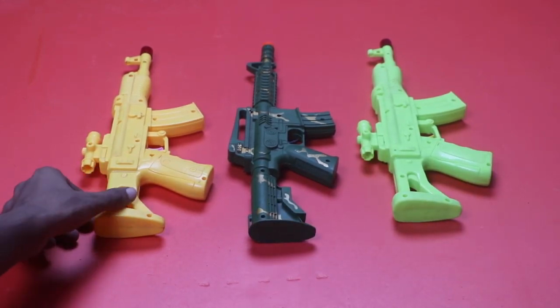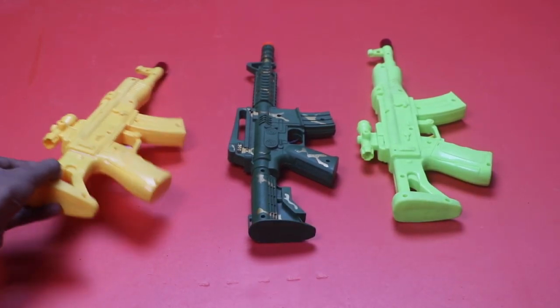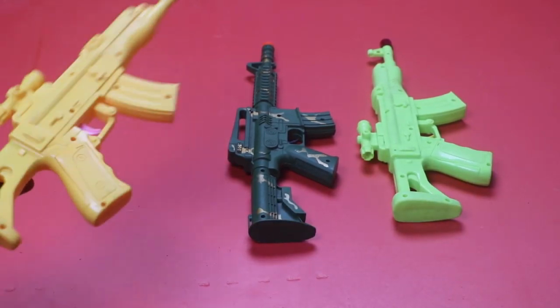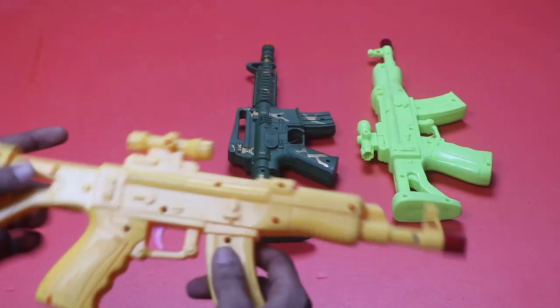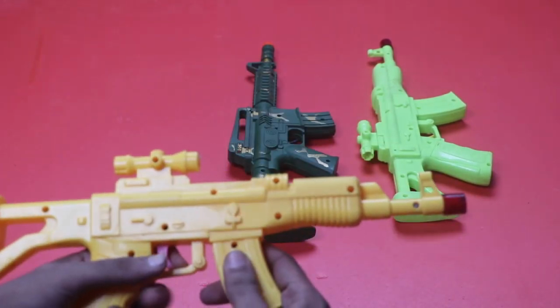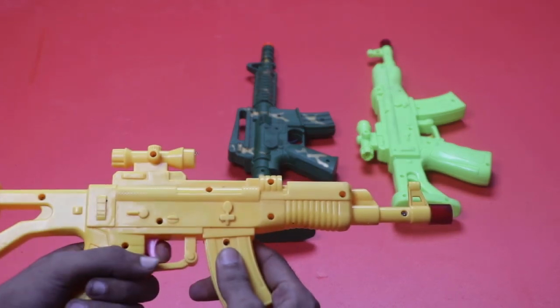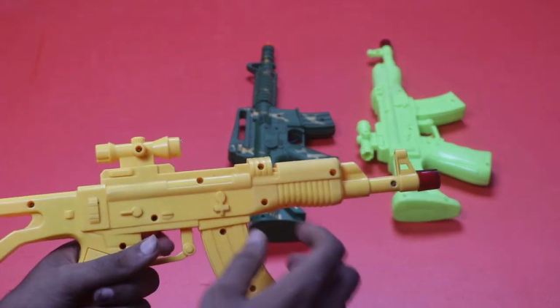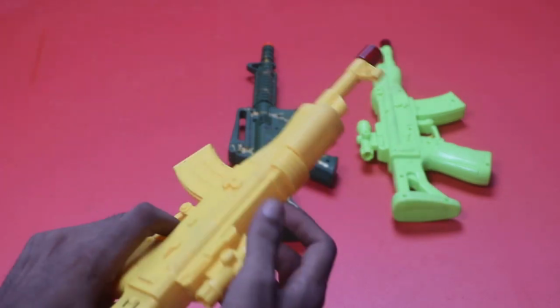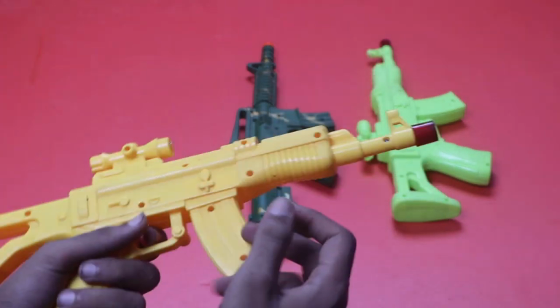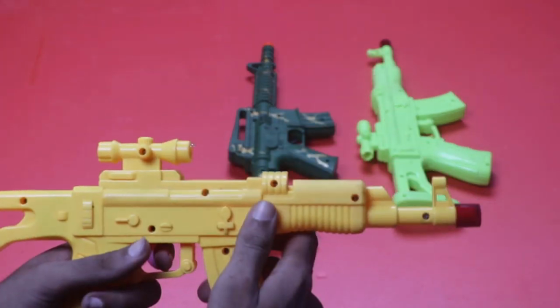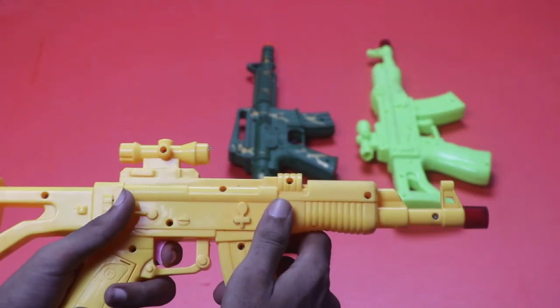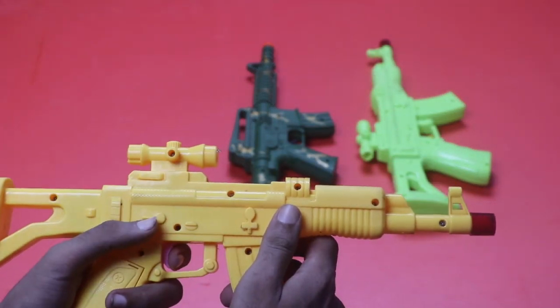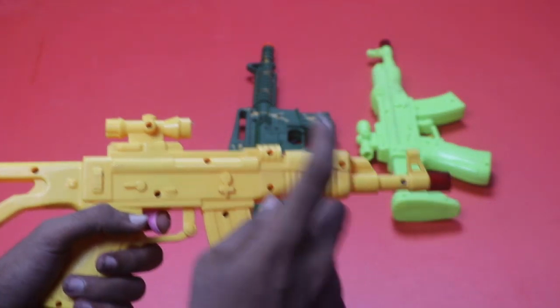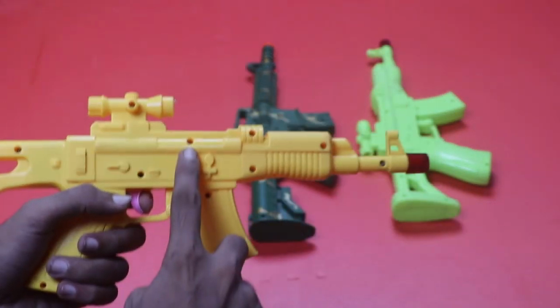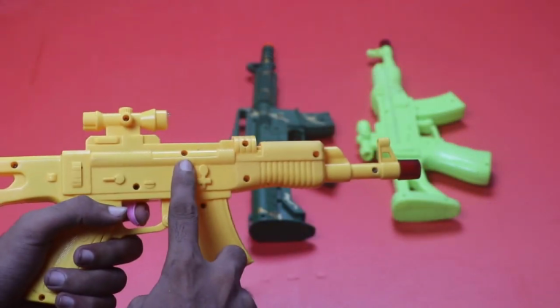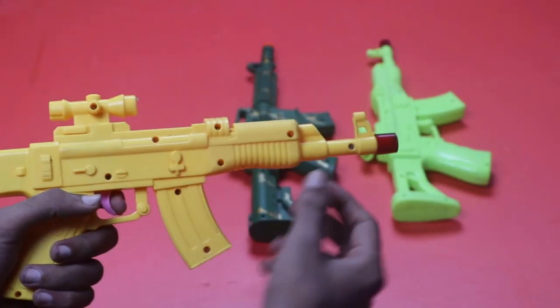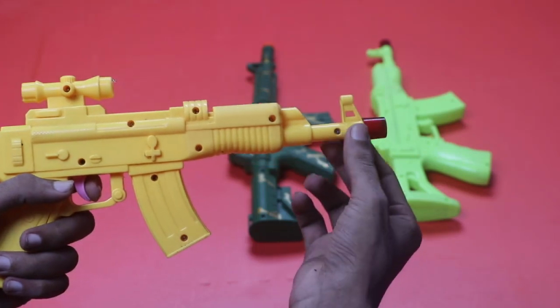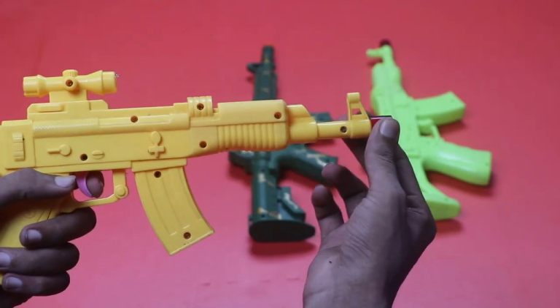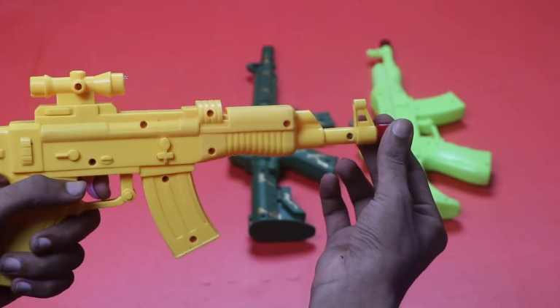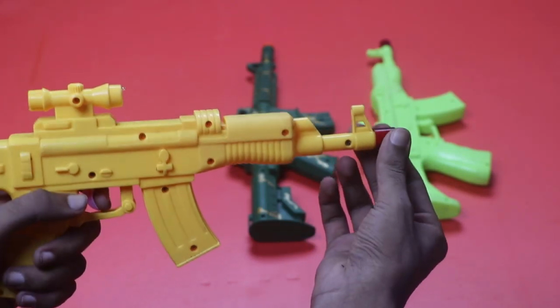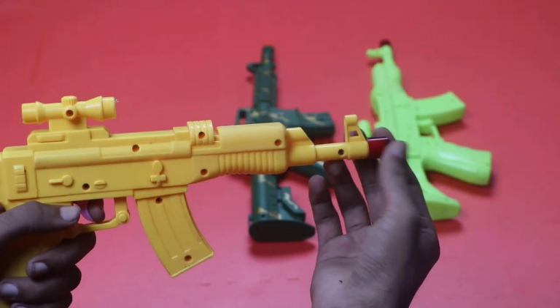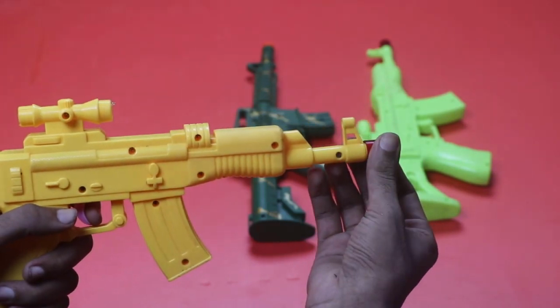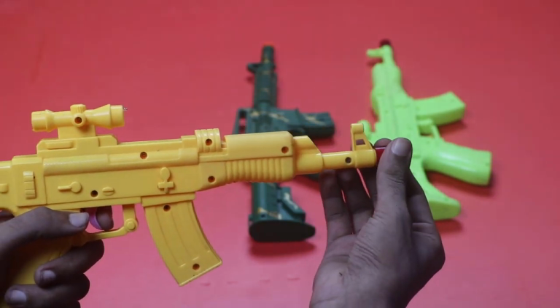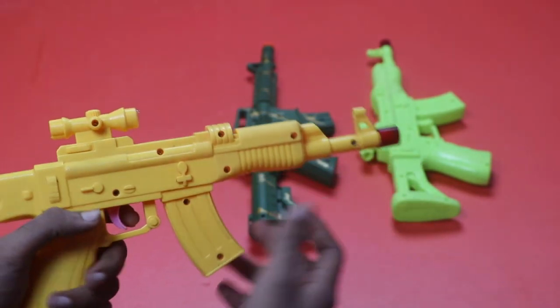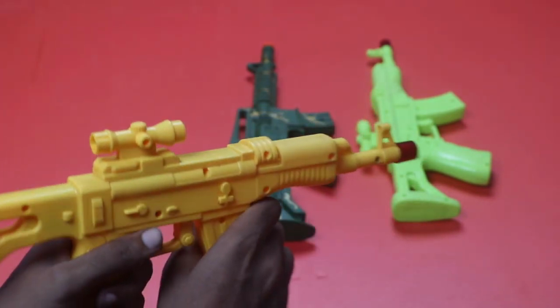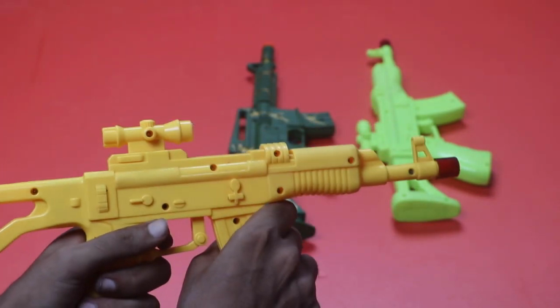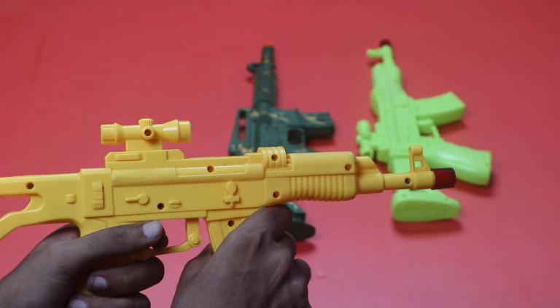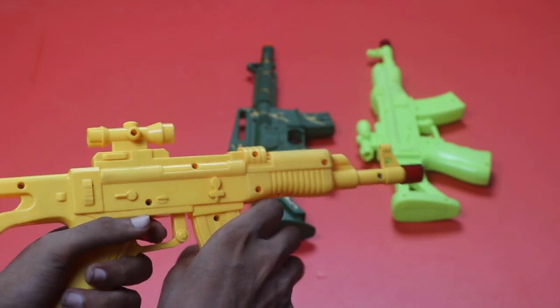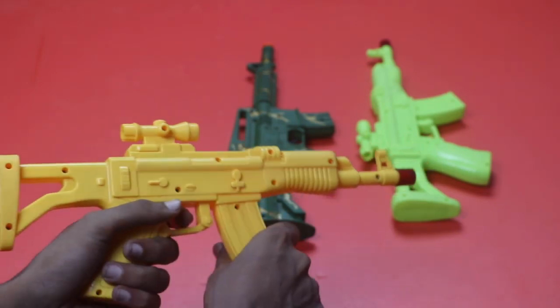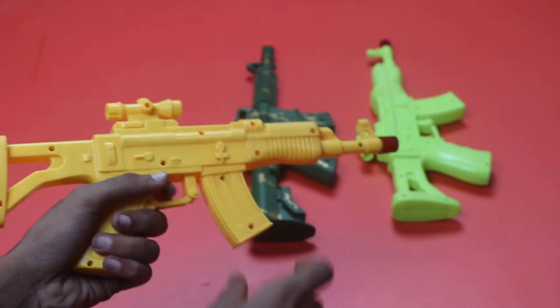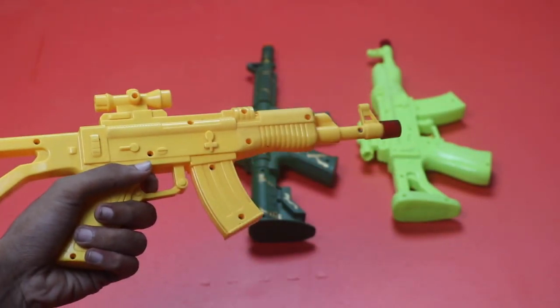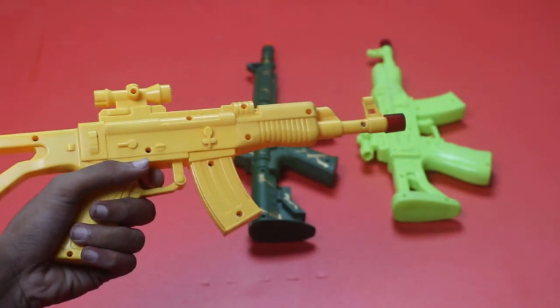First, it's a sniper. It's a musical sniper. Her color is yellow and her silencer color is red. It's a very nice sniper.